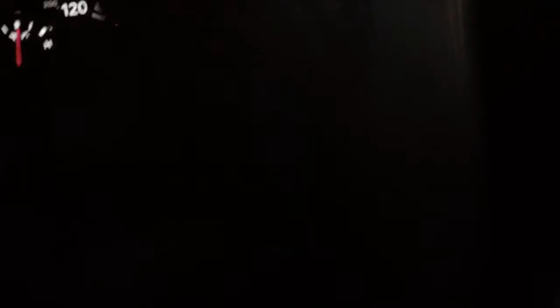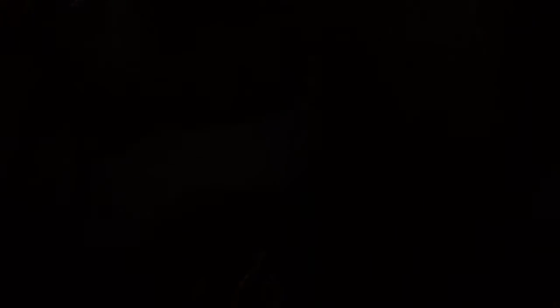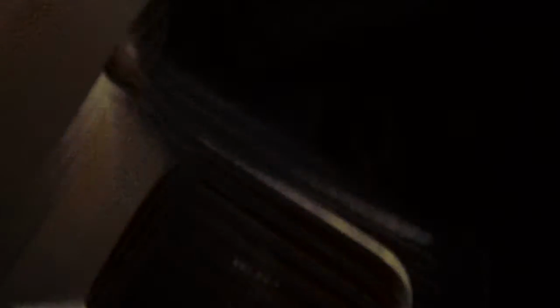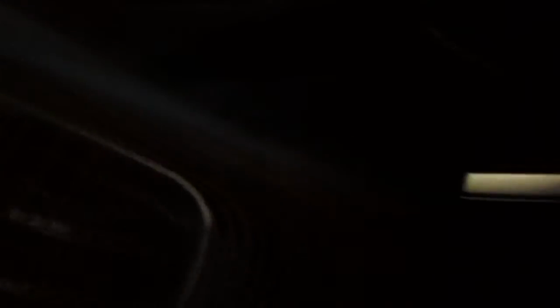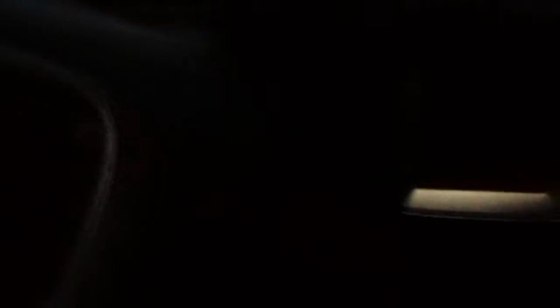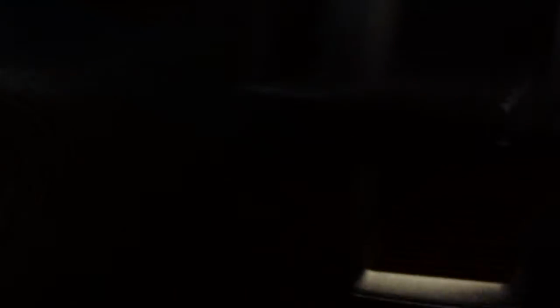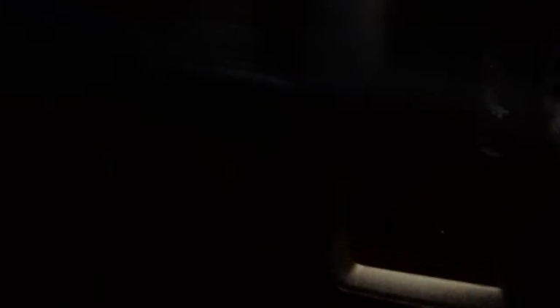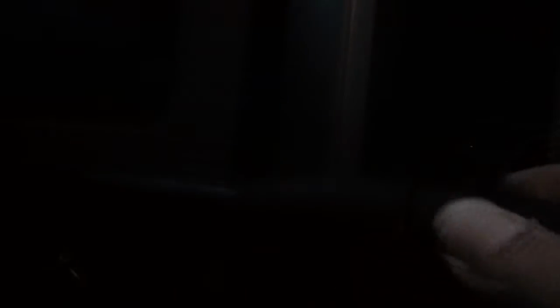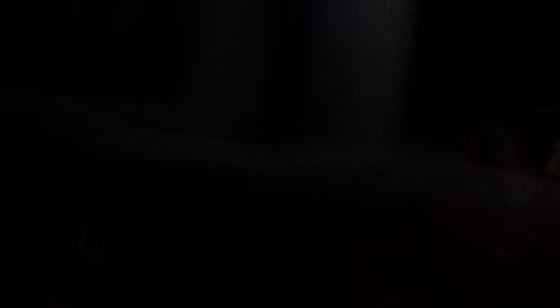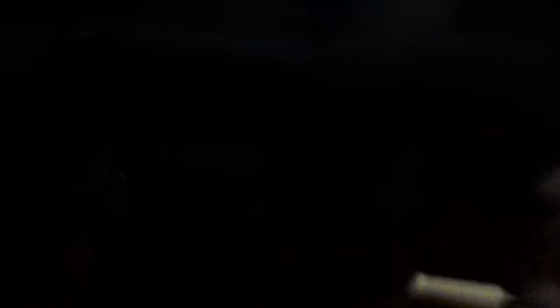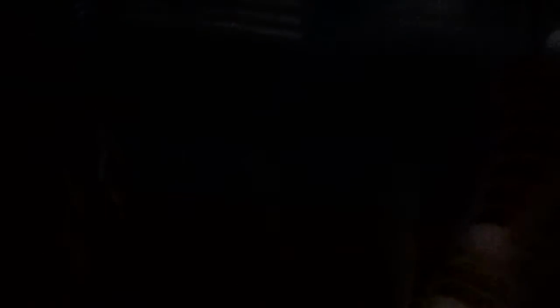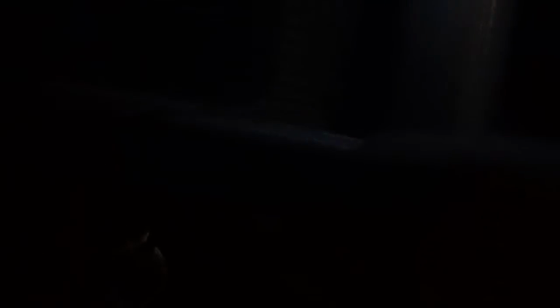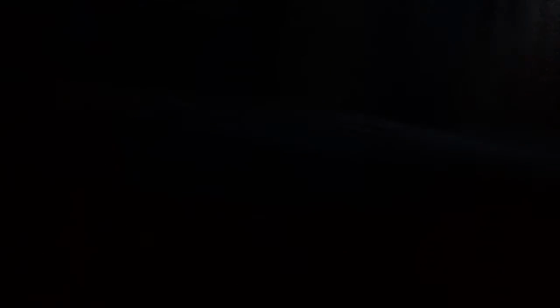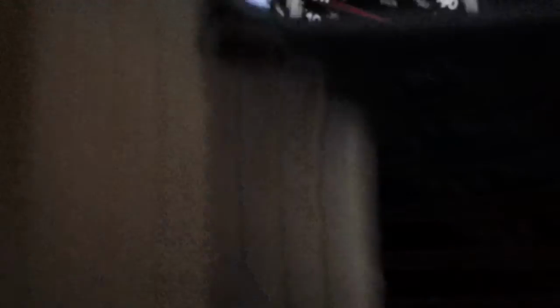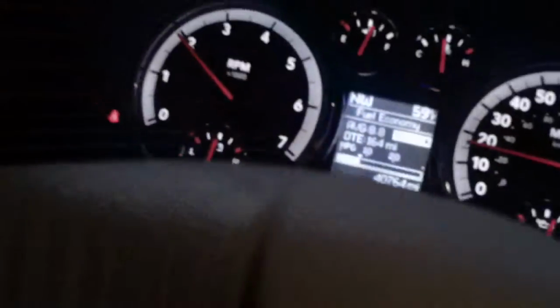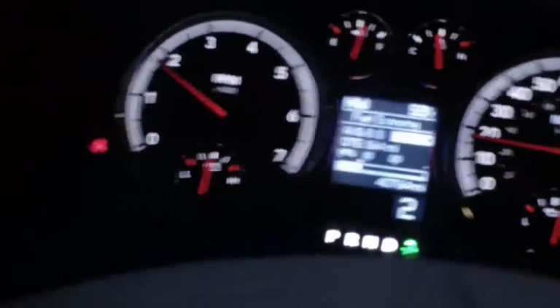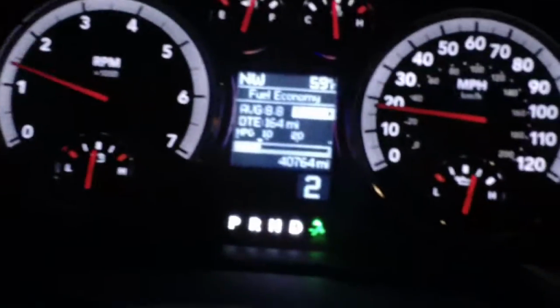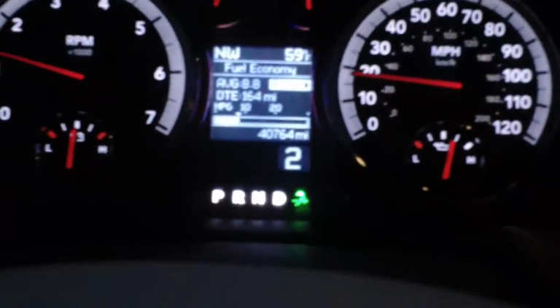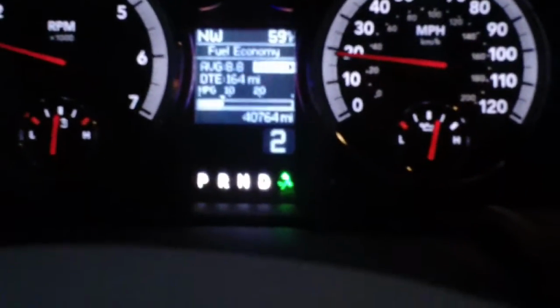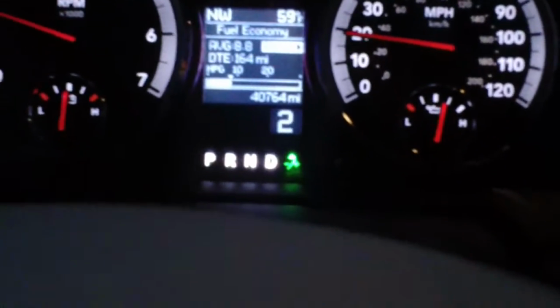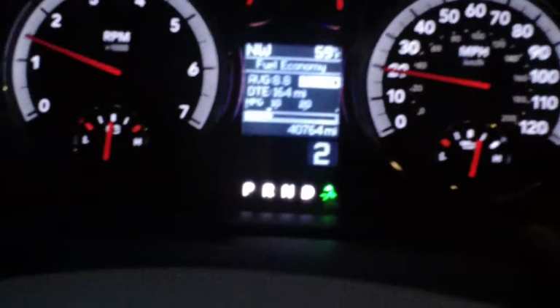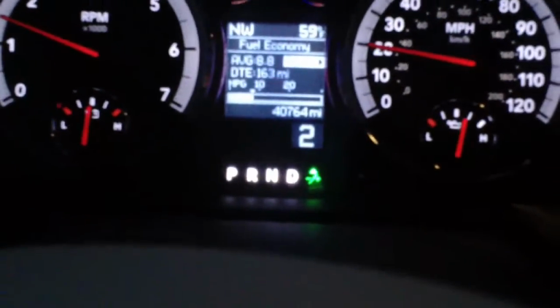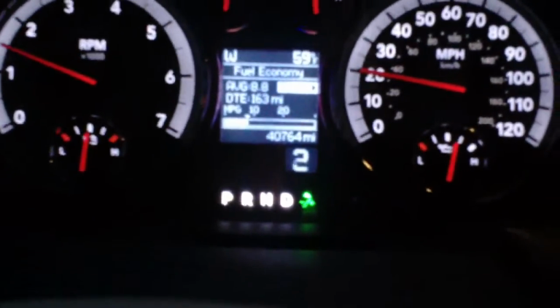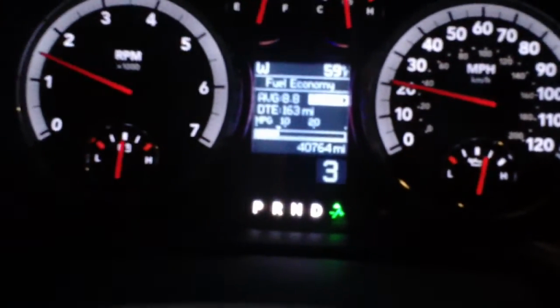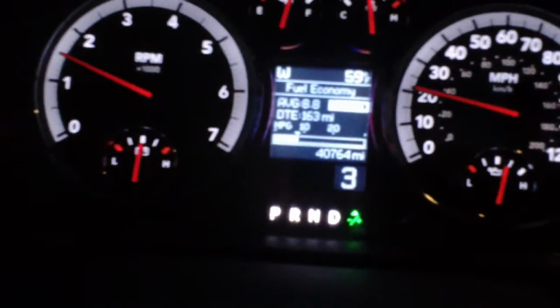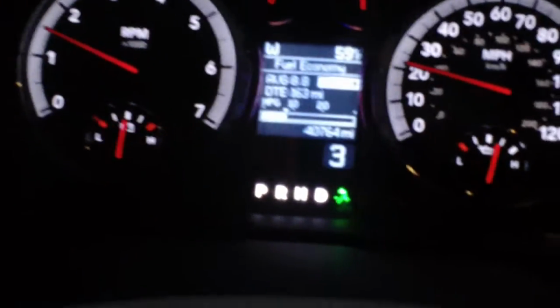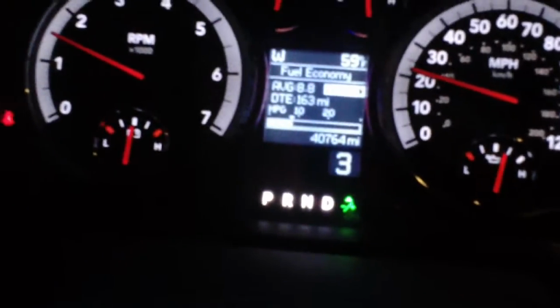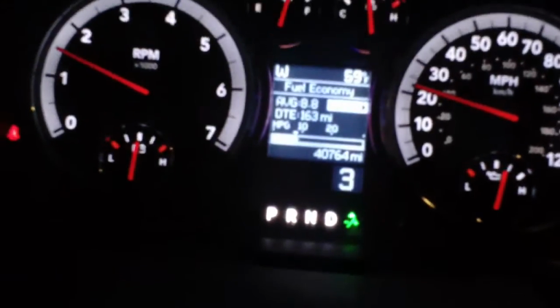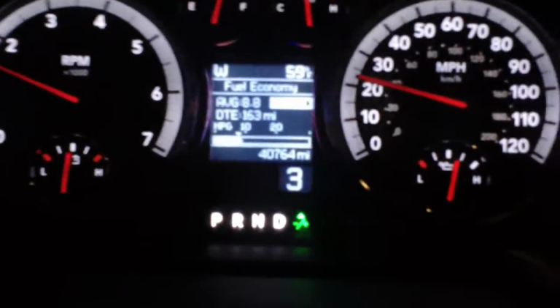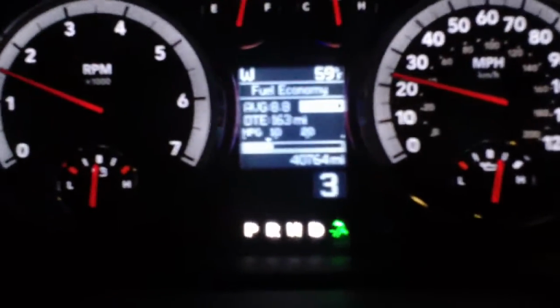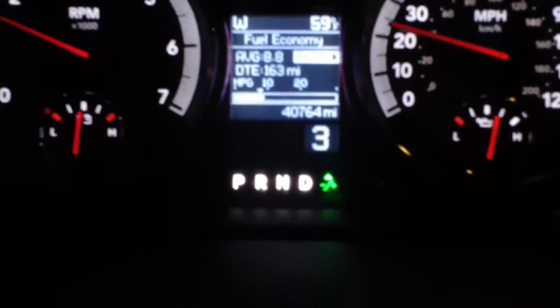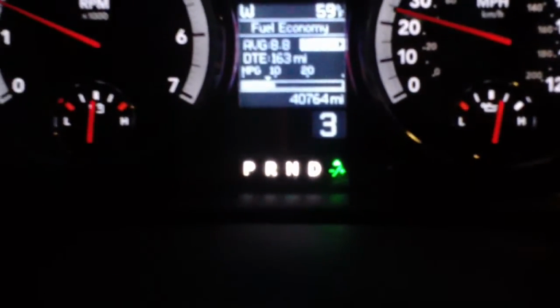In order to shift, I just use the plus and the minus — plus to shift up, and minus to shift down — and as you can see, it'll display right there and show you what gear you're in.